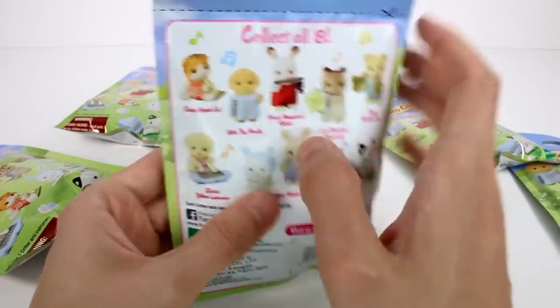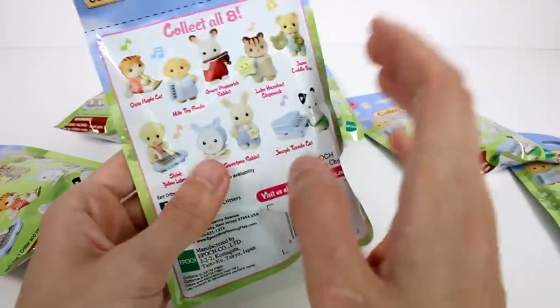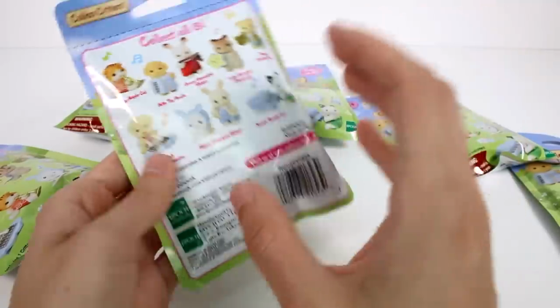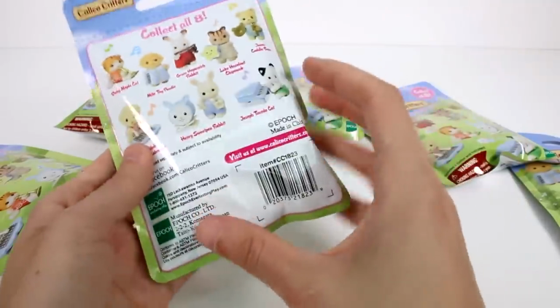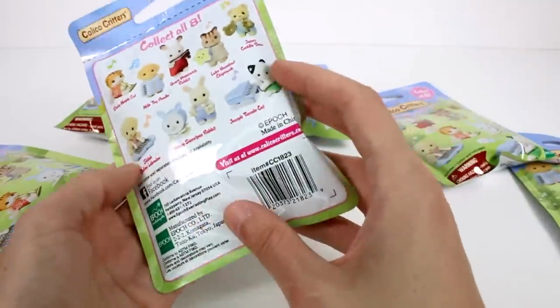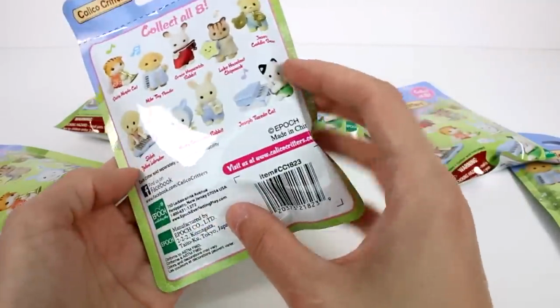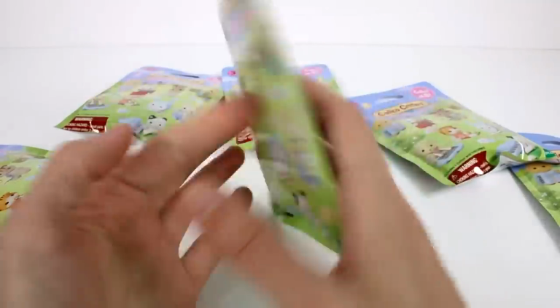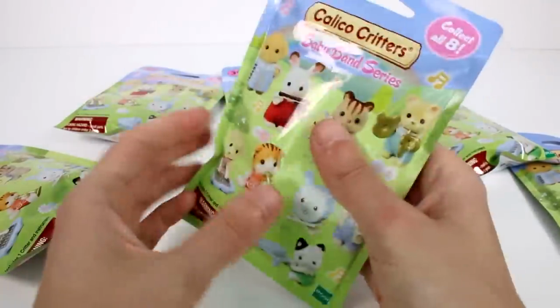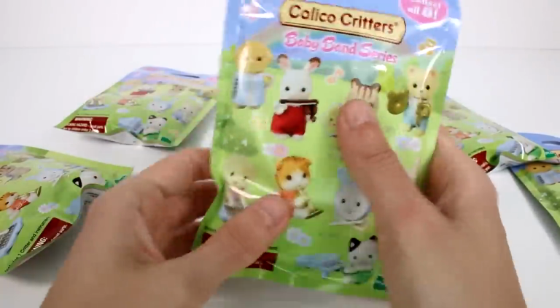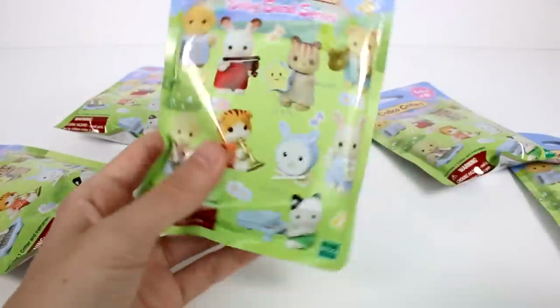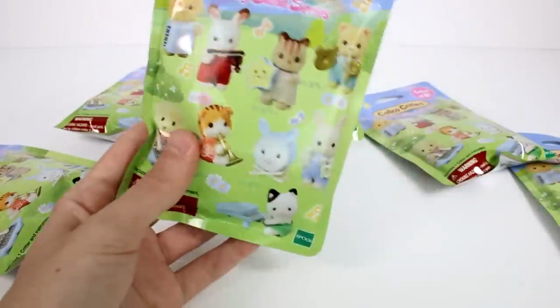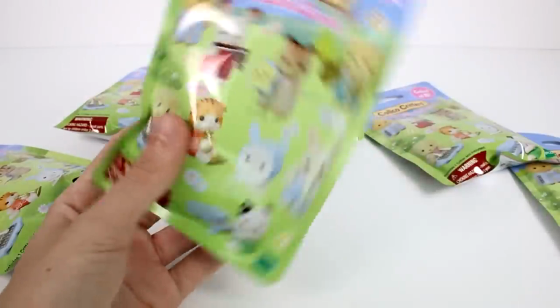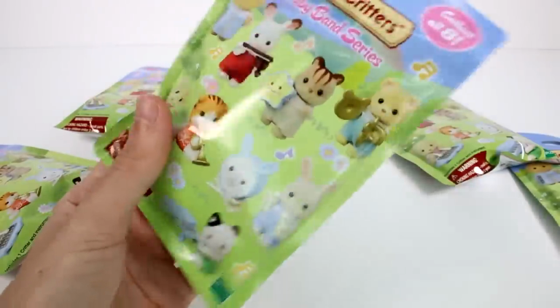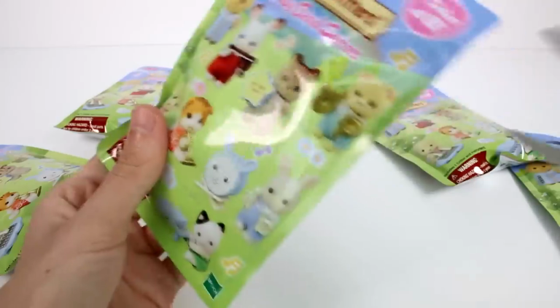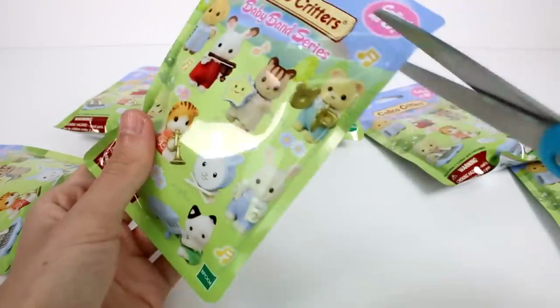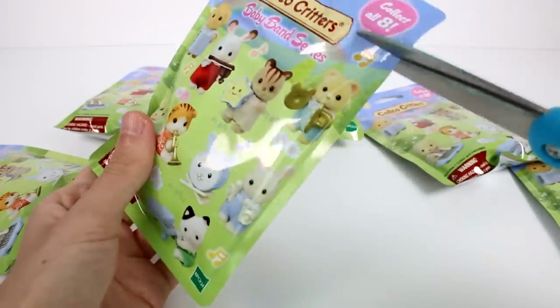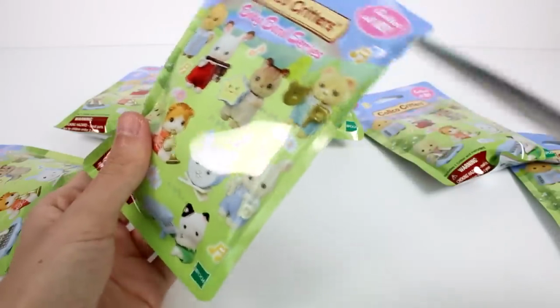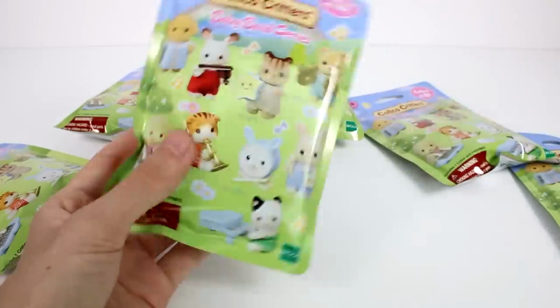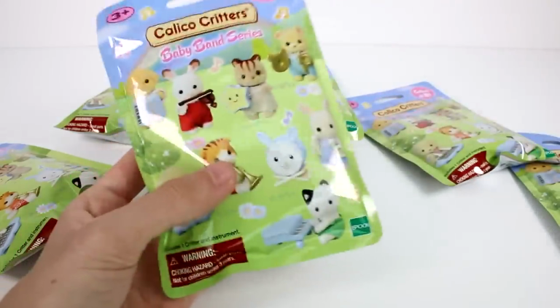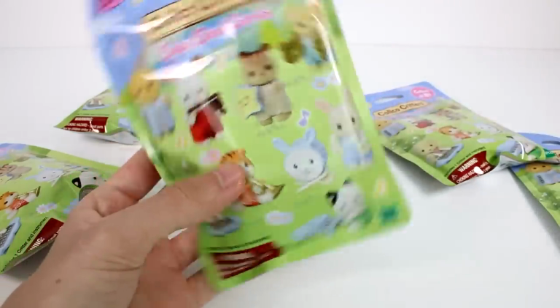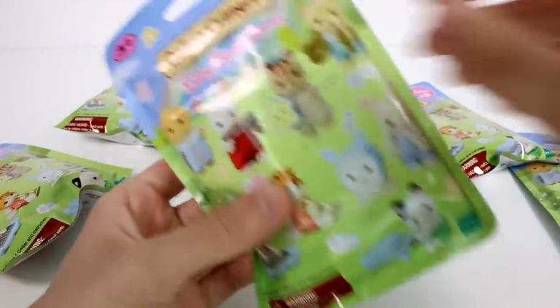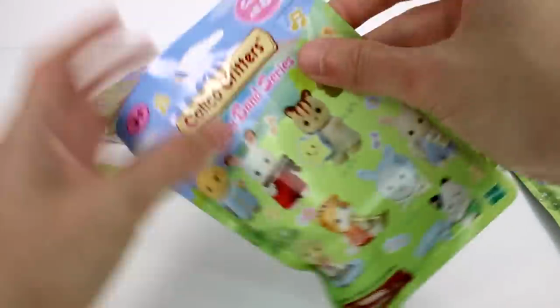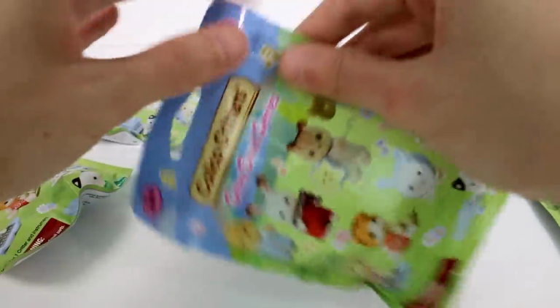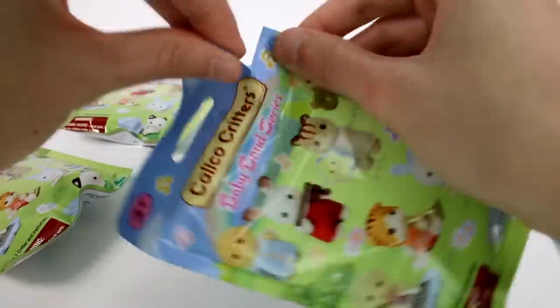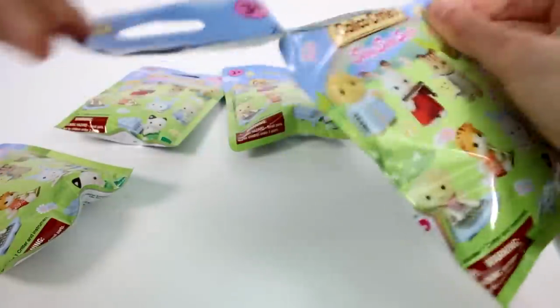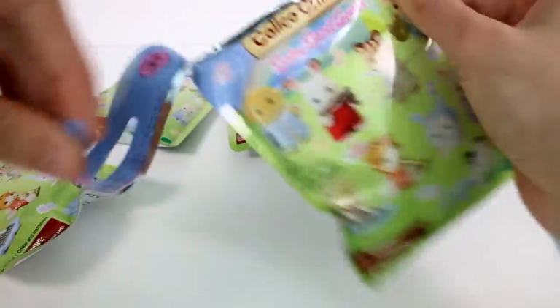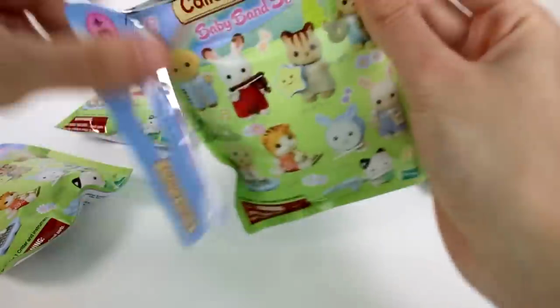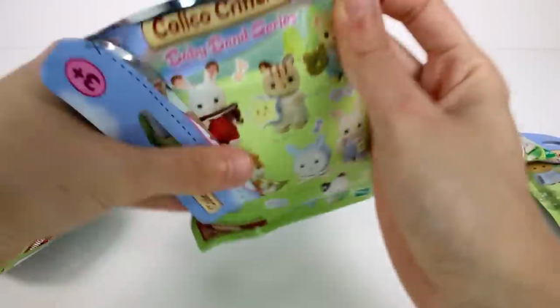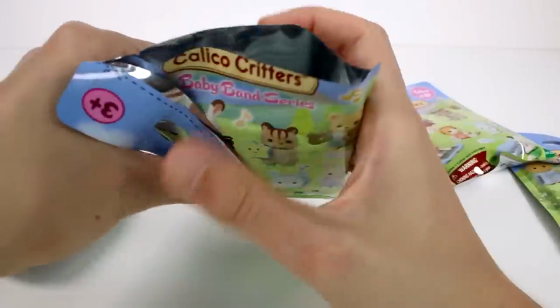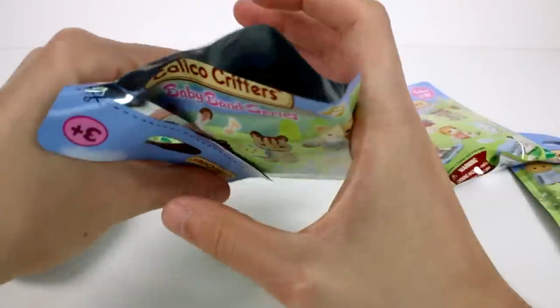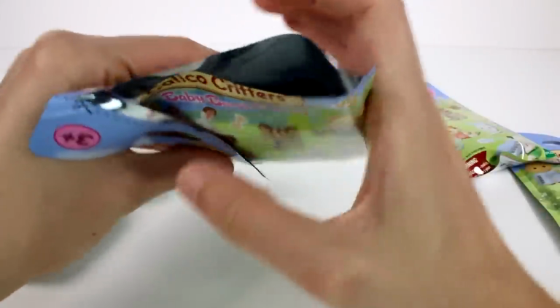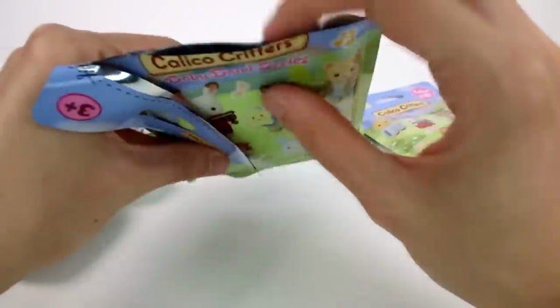I can't pick which one I want the most, they're all so cute. But we have six, so hopefully we won't find any duplicates and we can get a majority of the collection. It would be super awesome. Let's check it out.